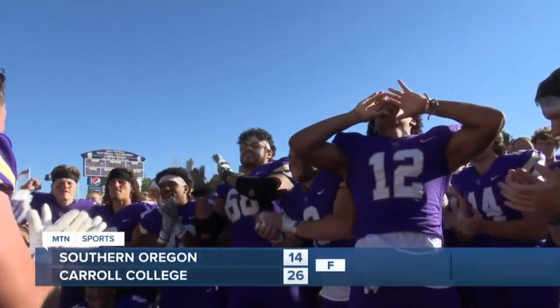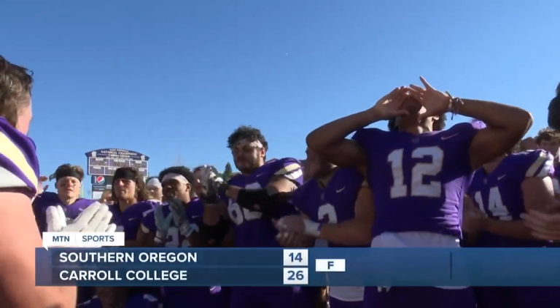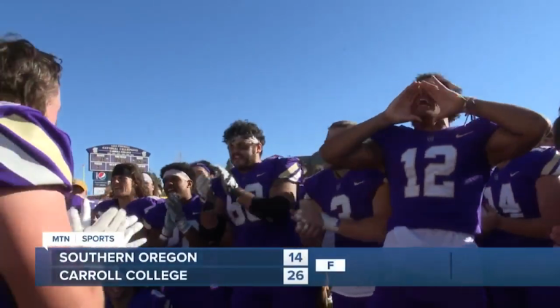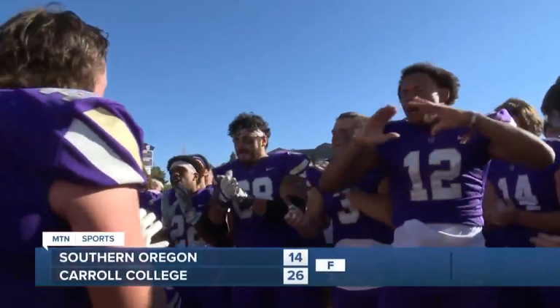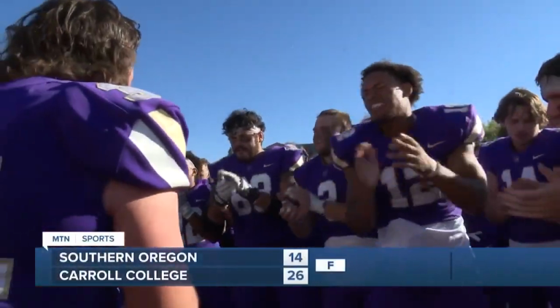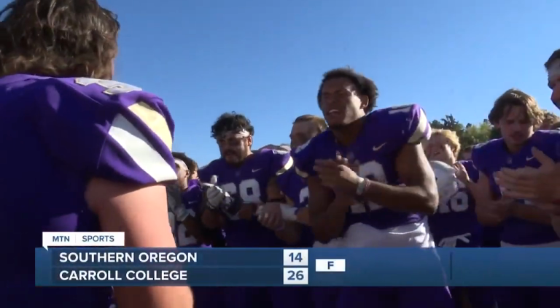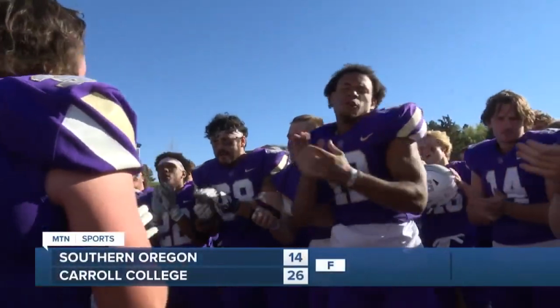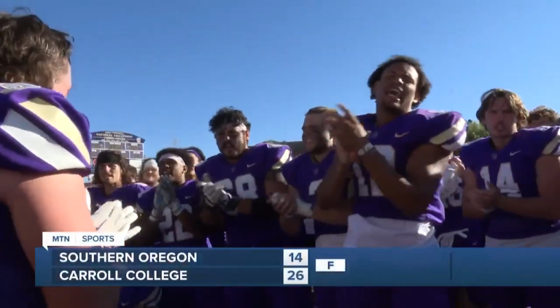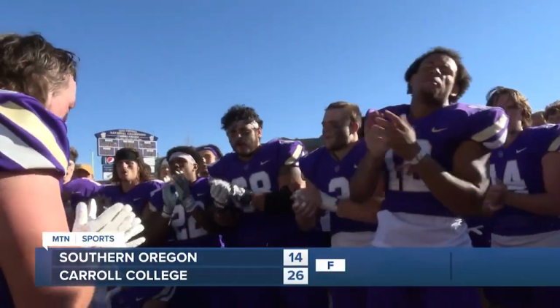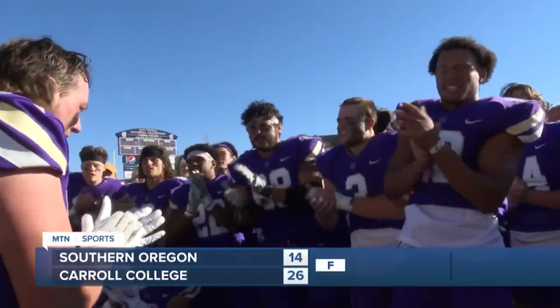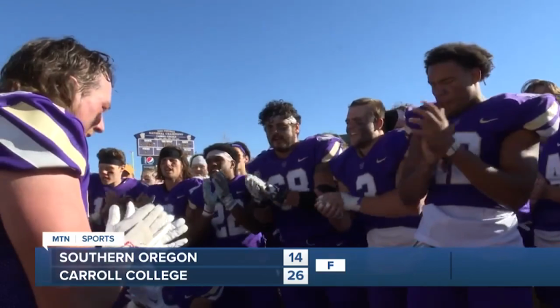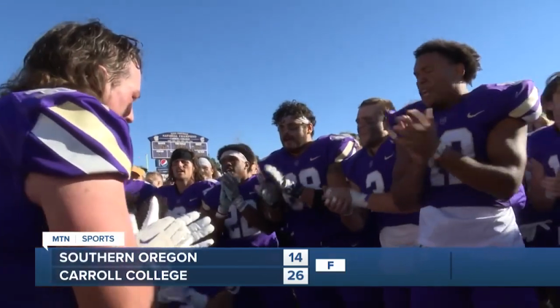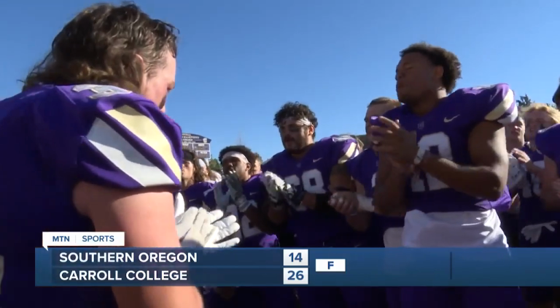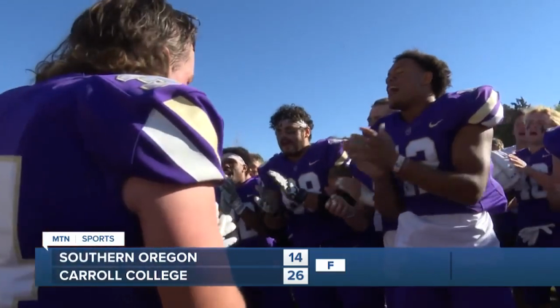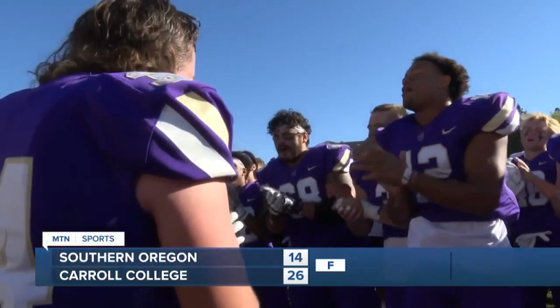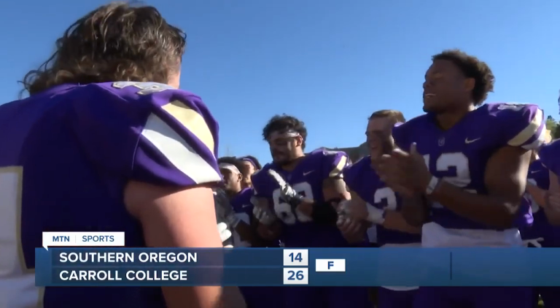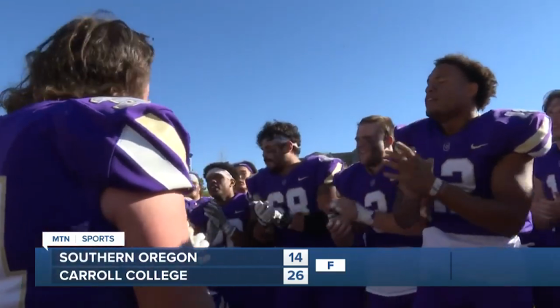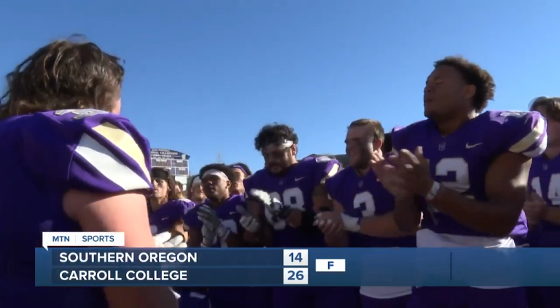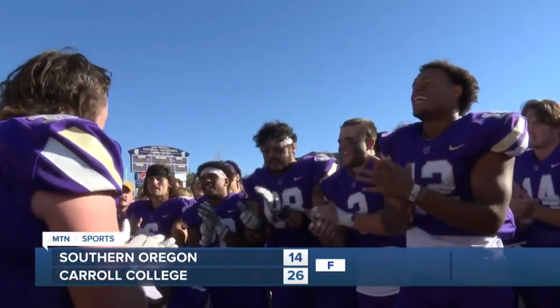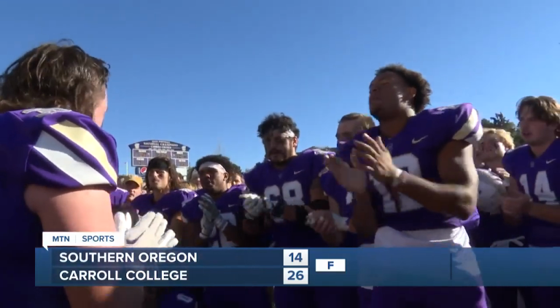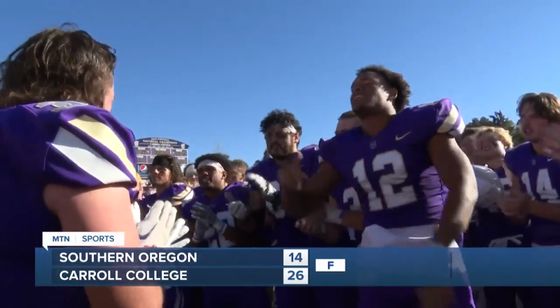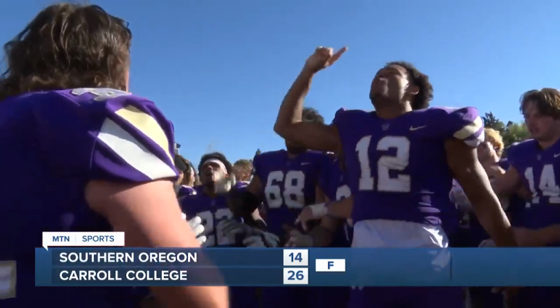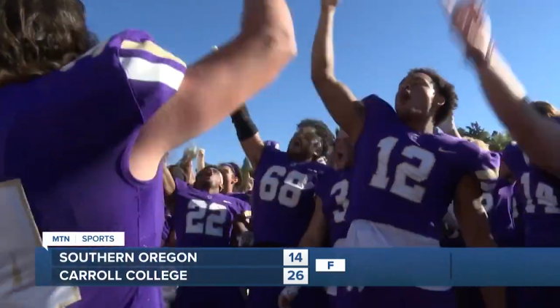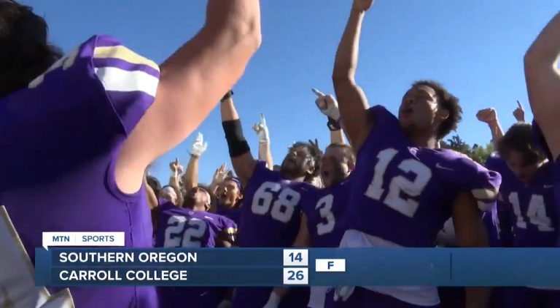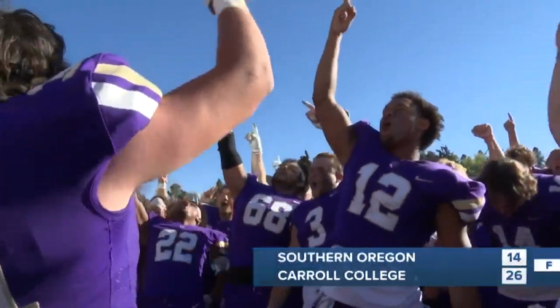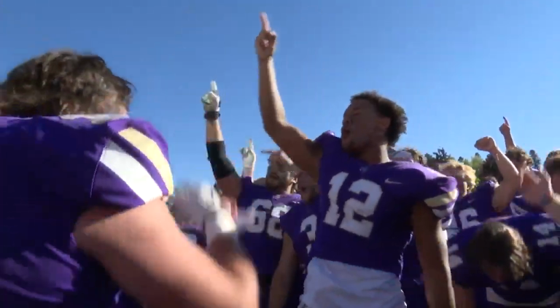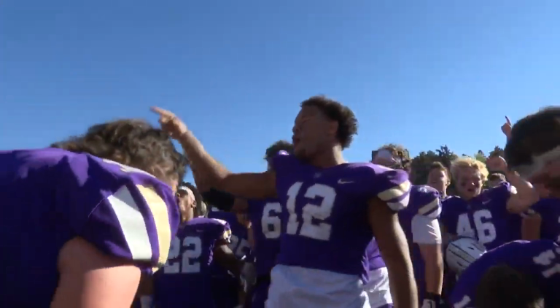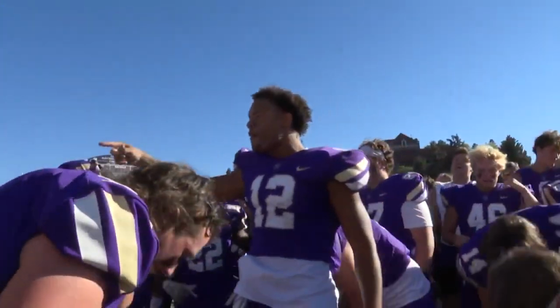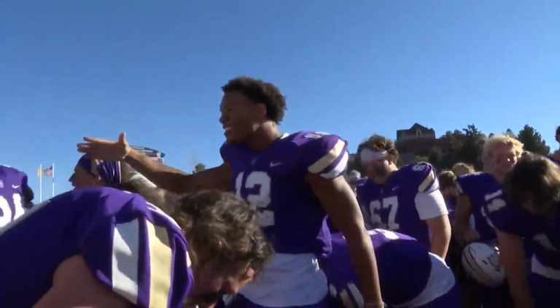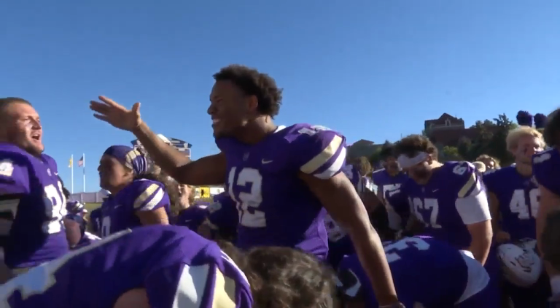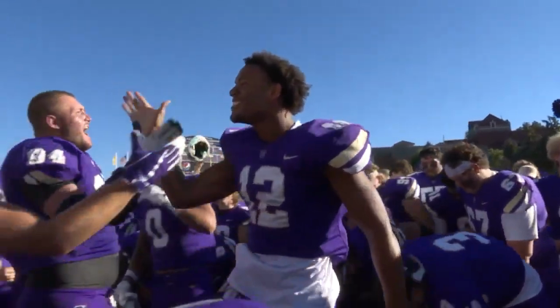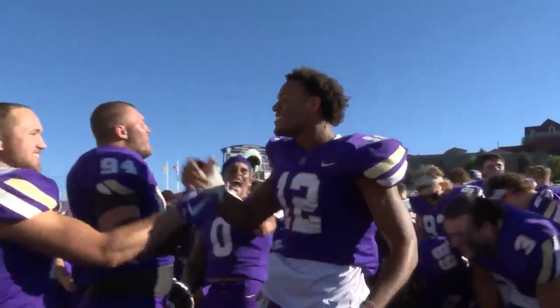The Carroll College Fighting Saints will advance to 3-1 after their homecoming performance. In Helena, Kennedy Broadwell, MTN Sports.